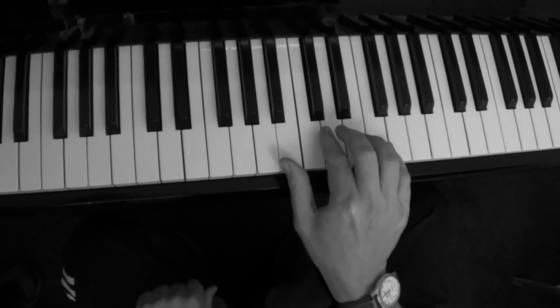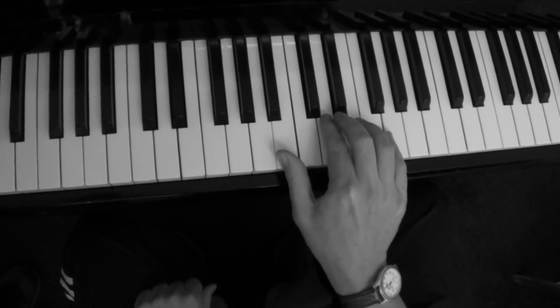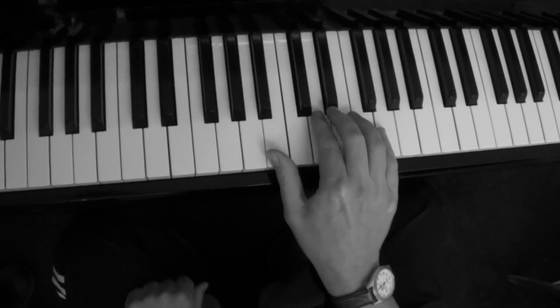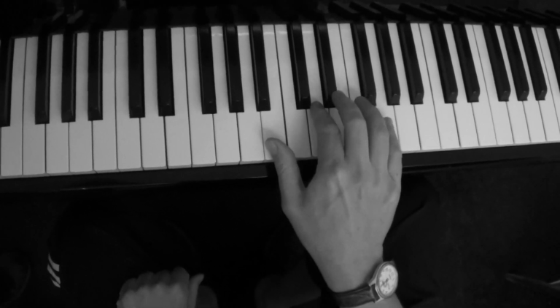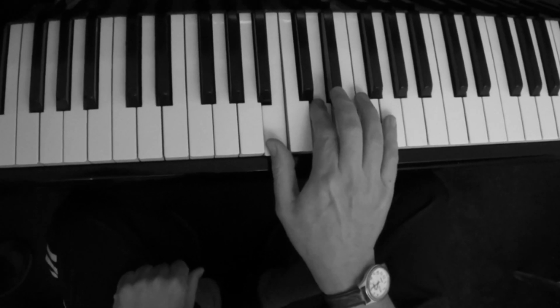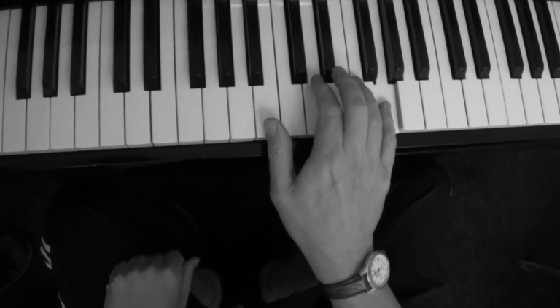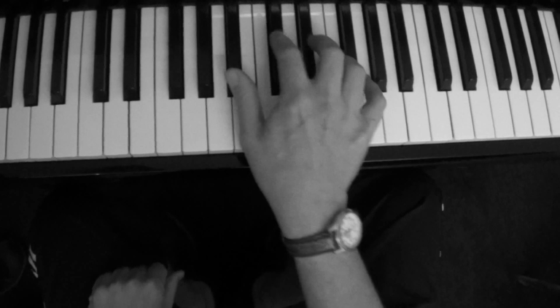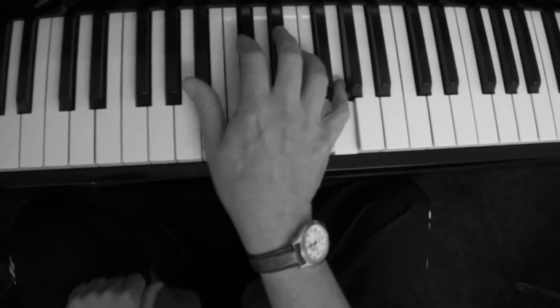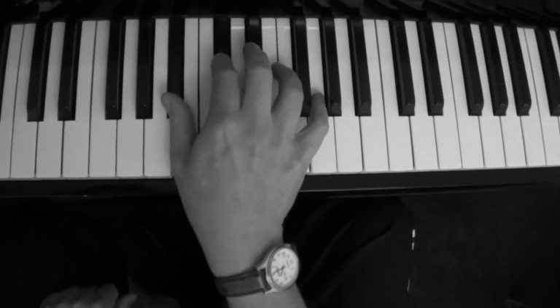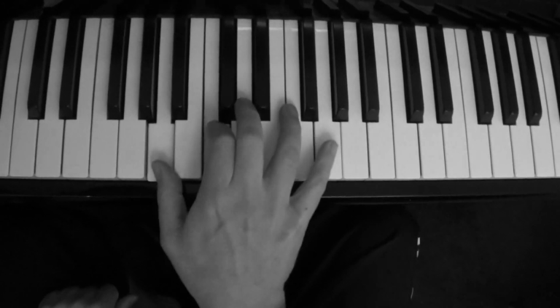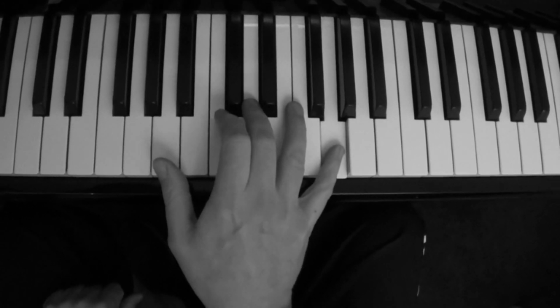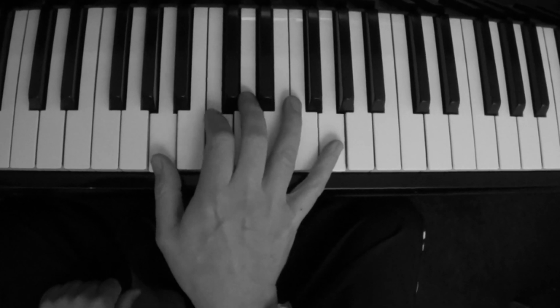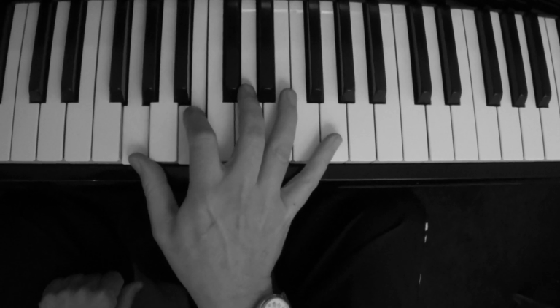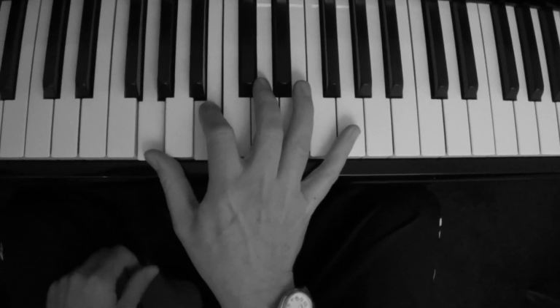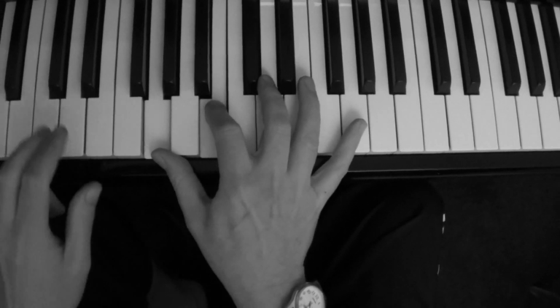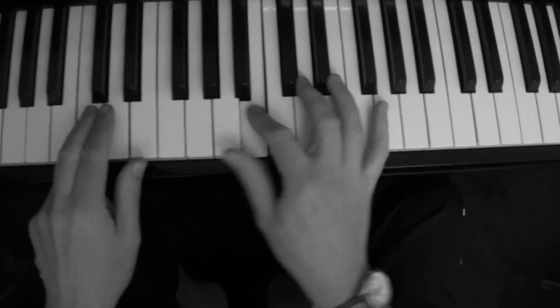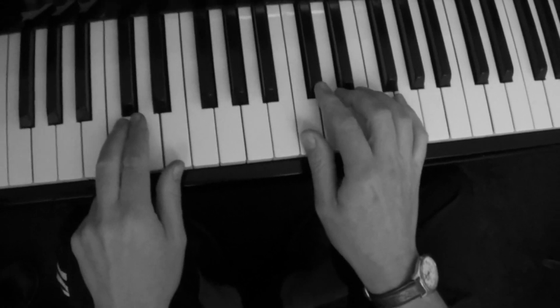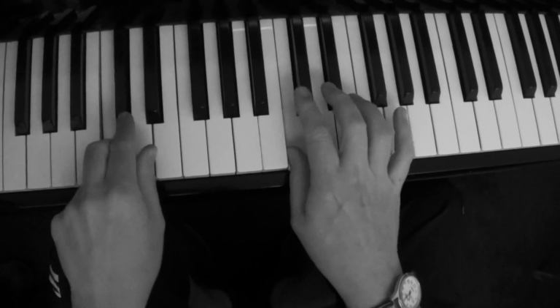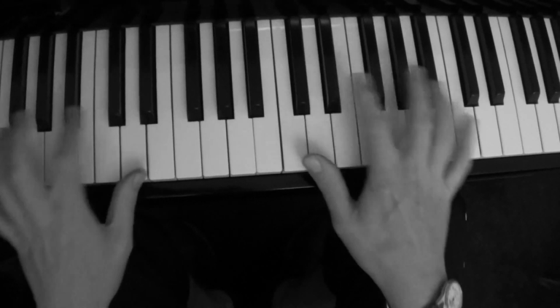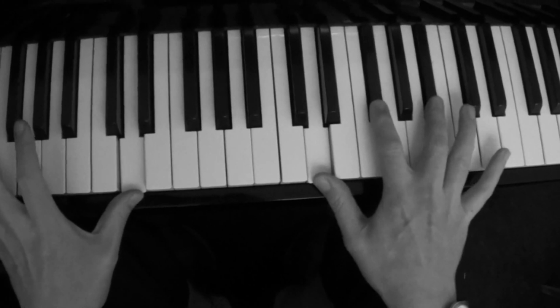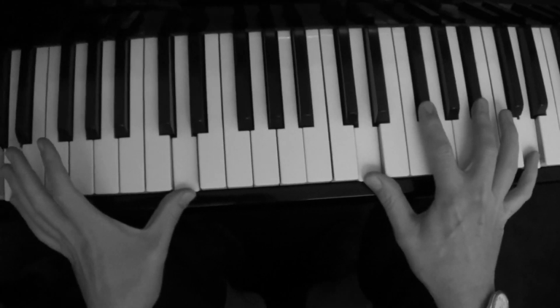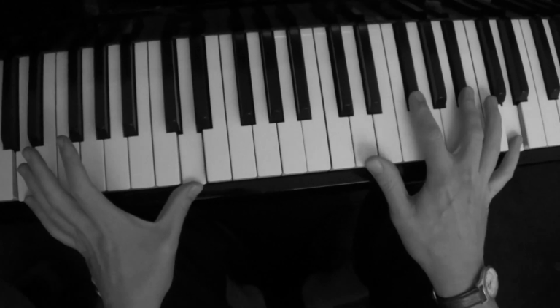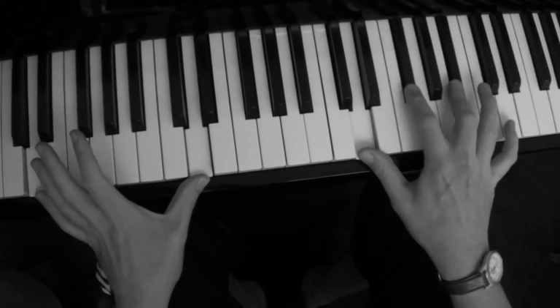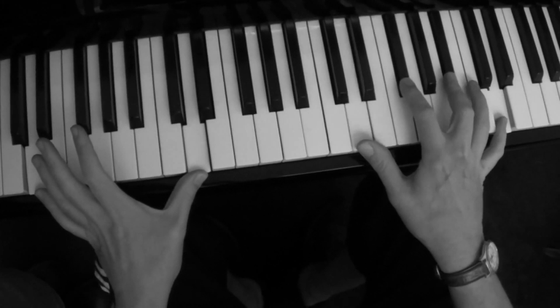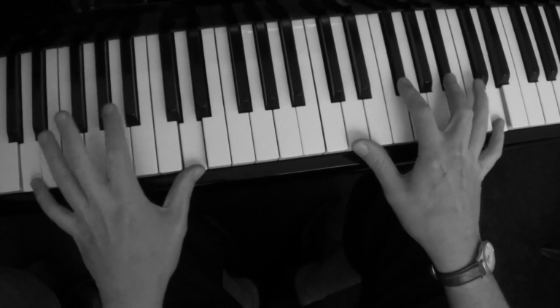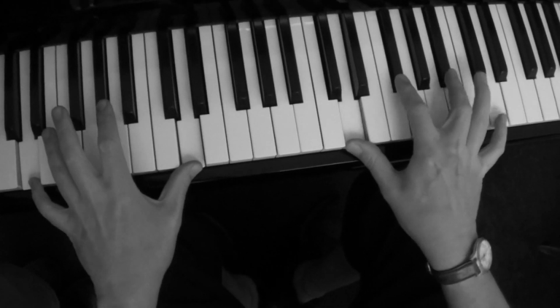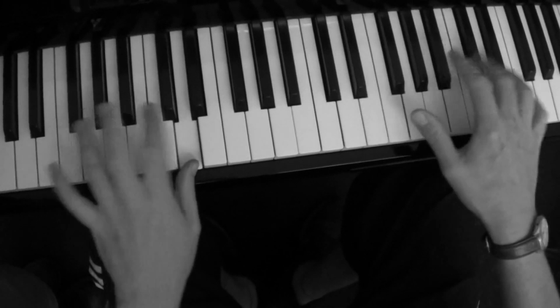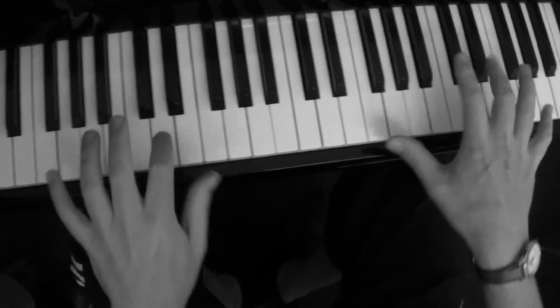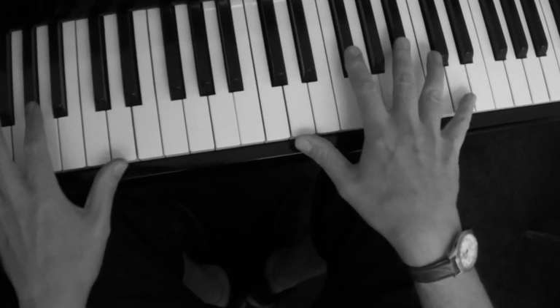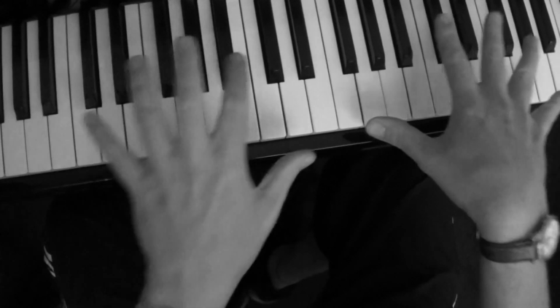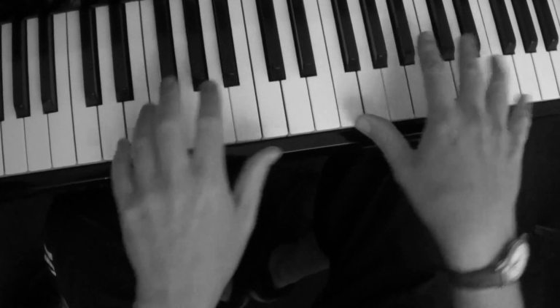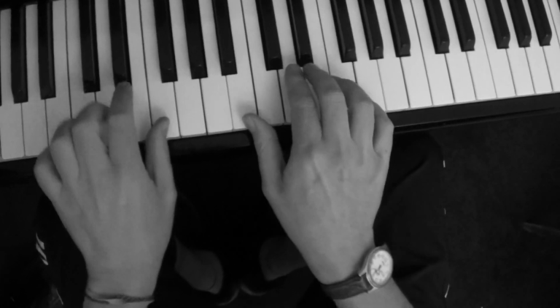With the right hand it's a very simple riff. And then to bring it round again I just play a diminished, which kind of almost anticipates the next chord.